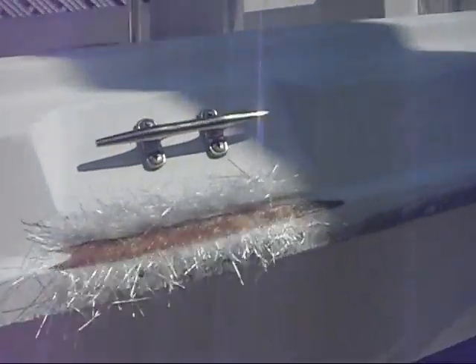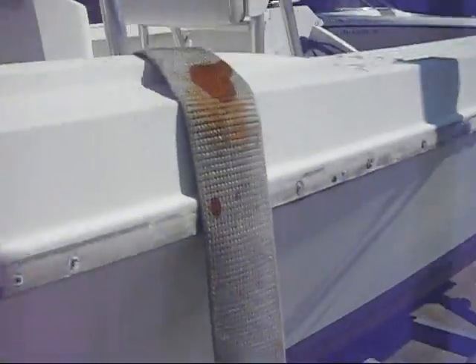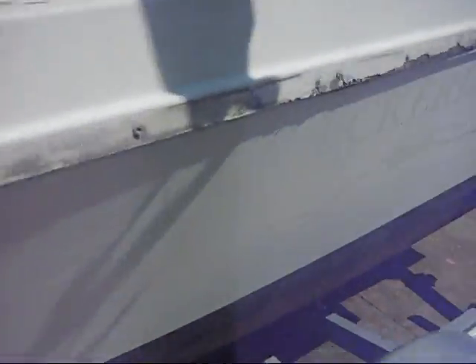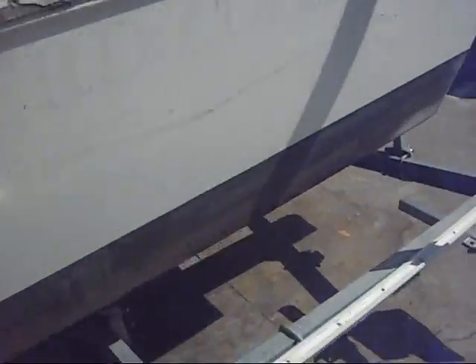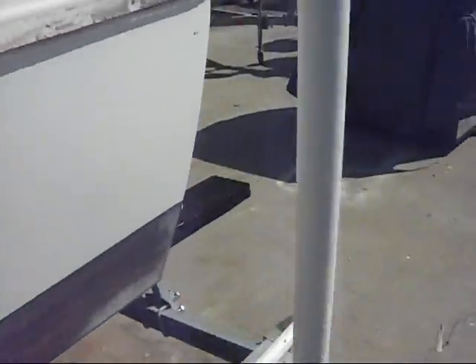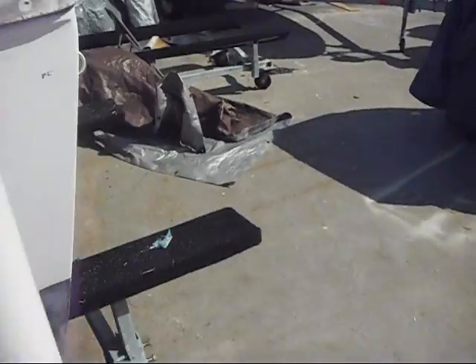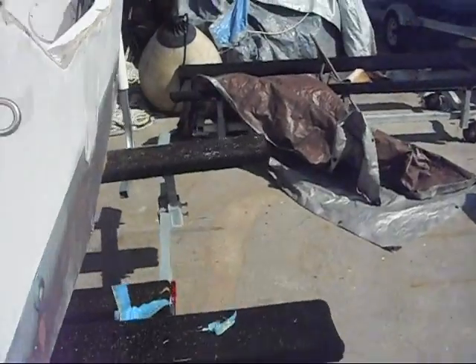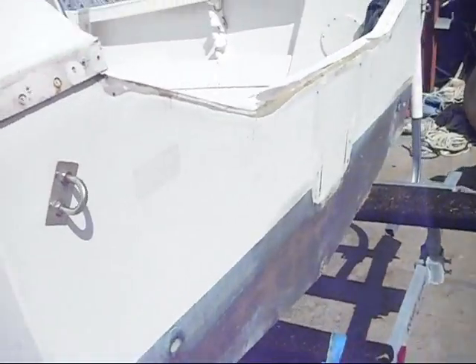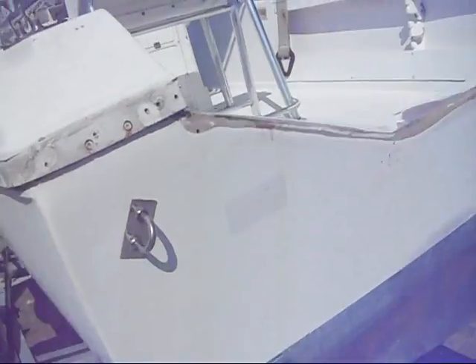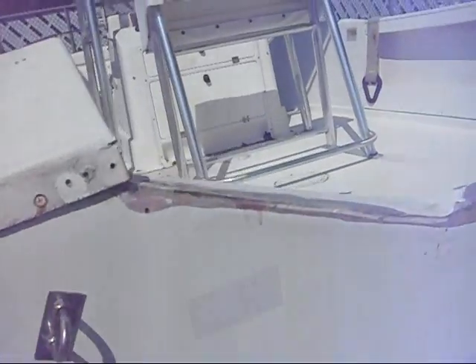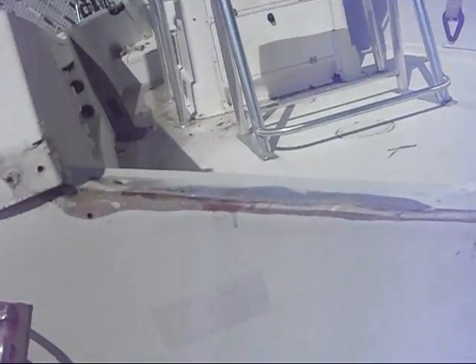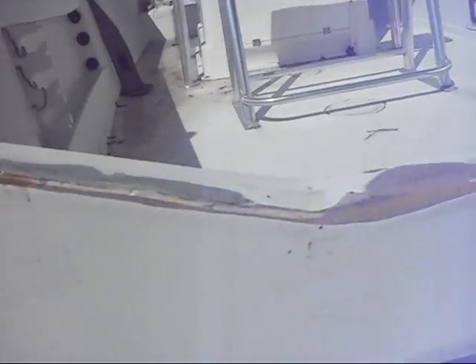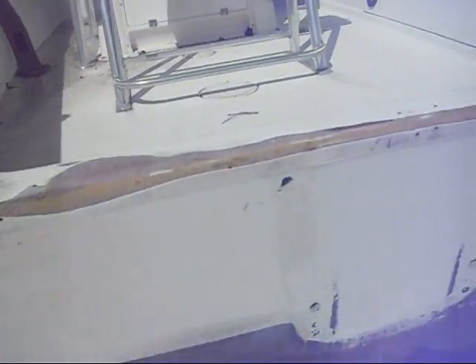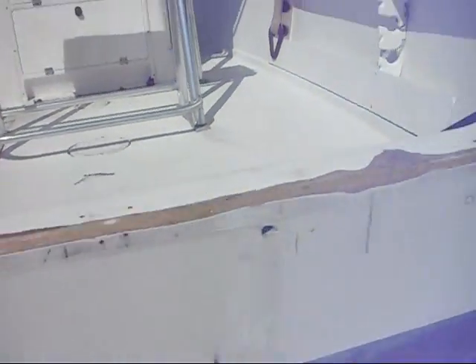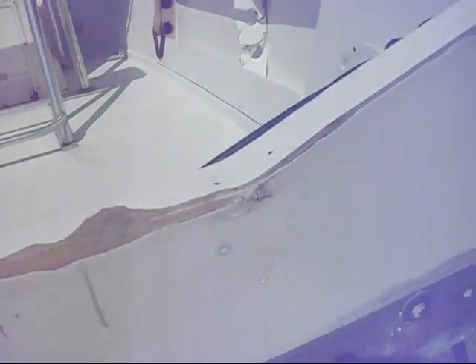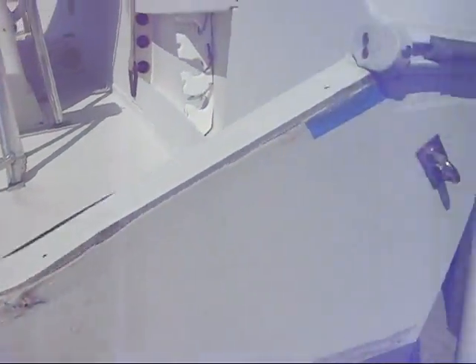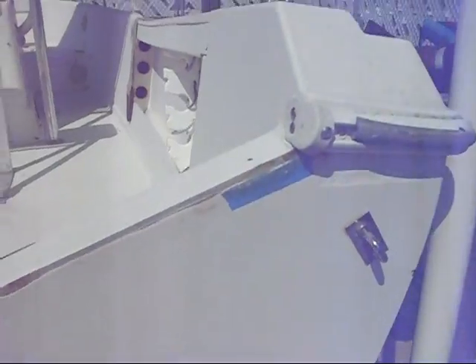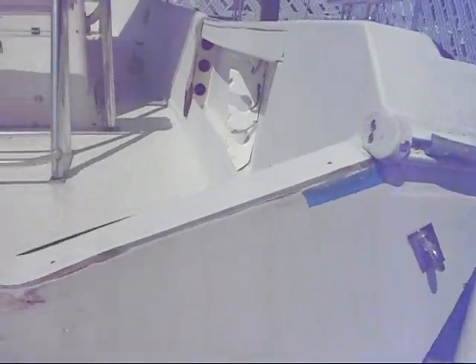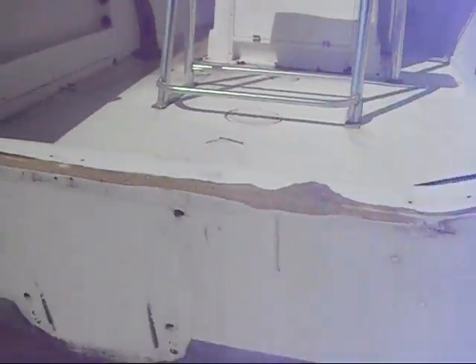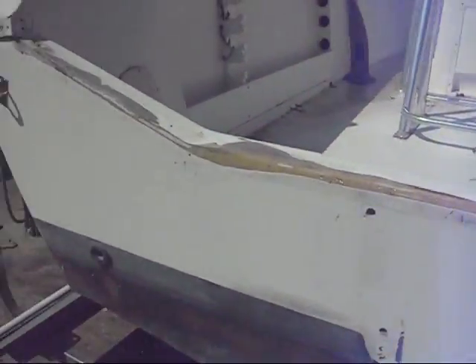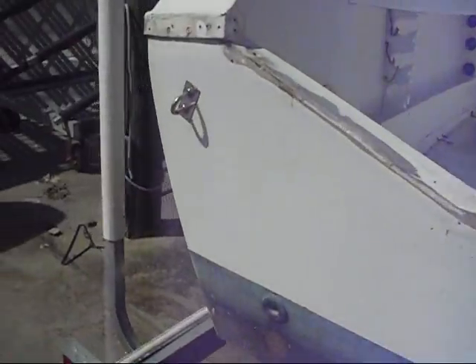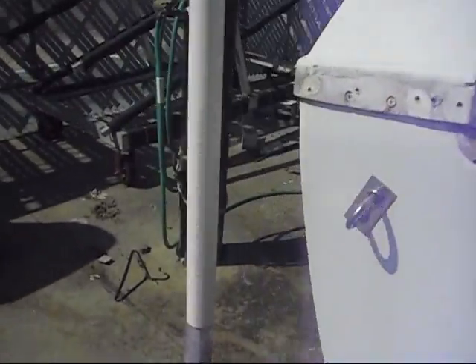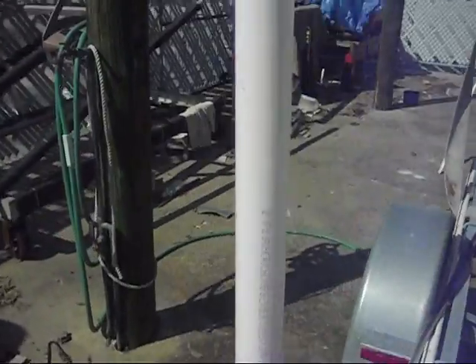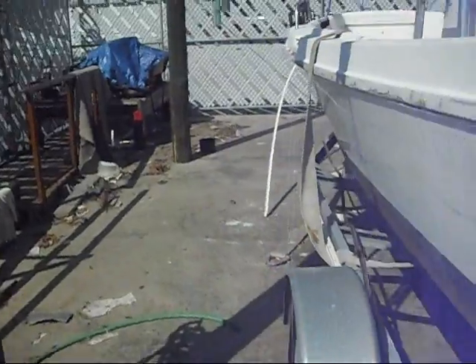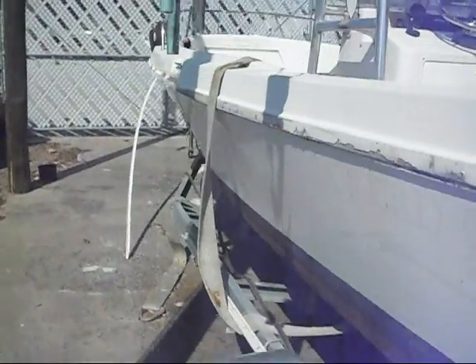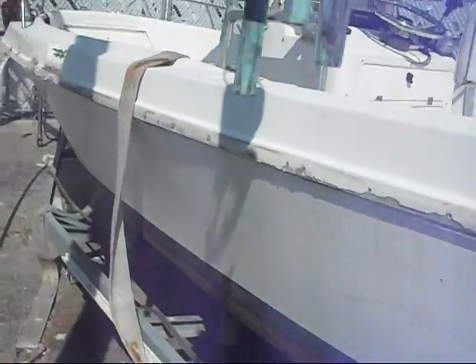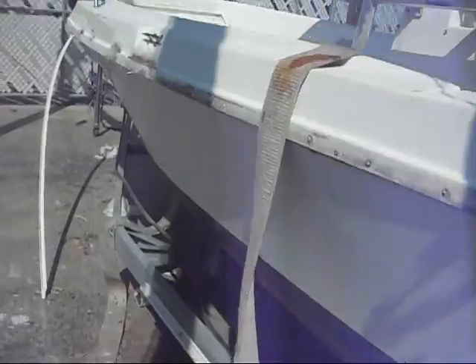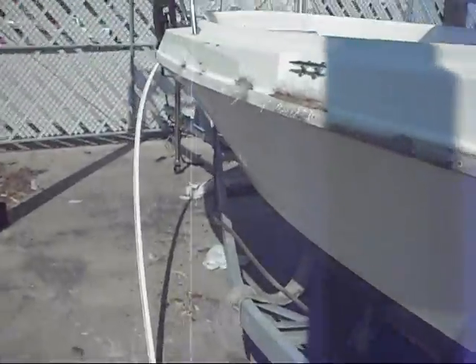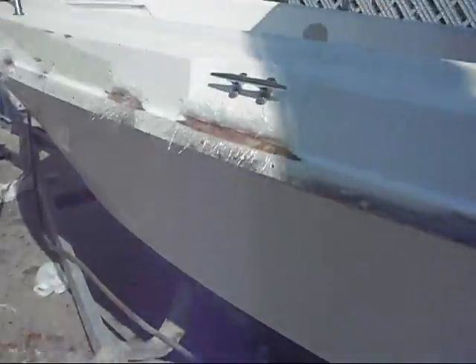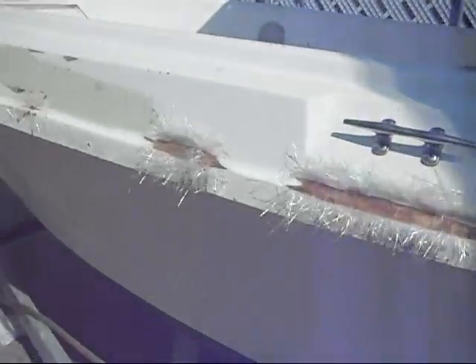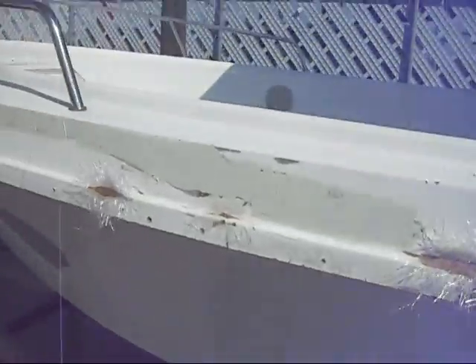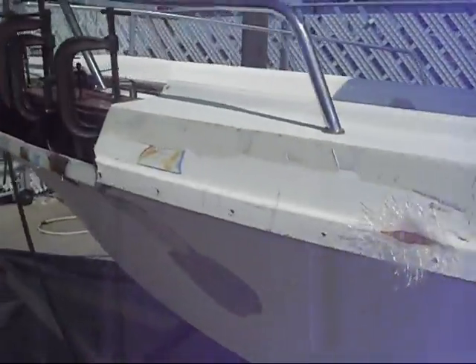Check out the transom. That's how you do that.